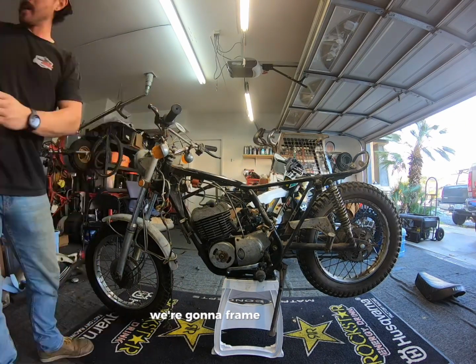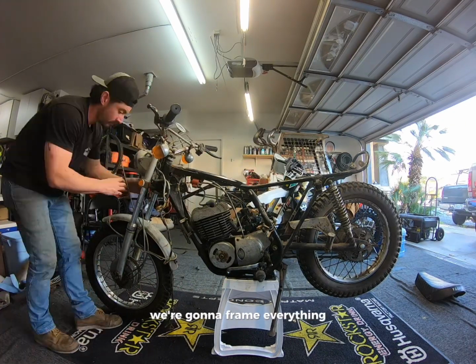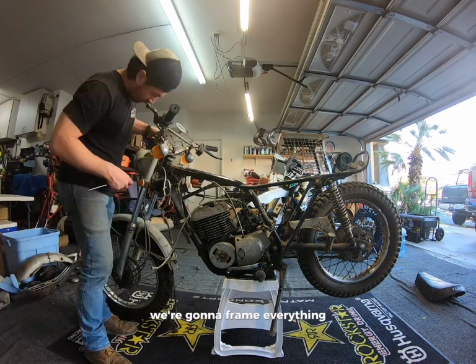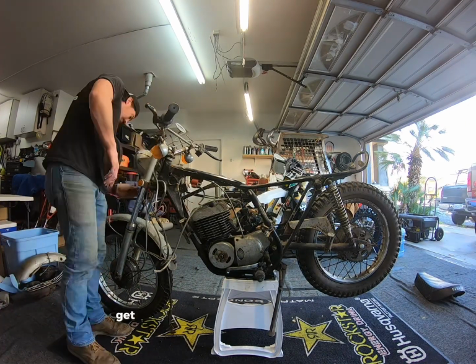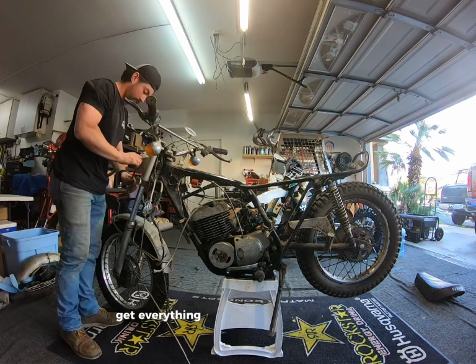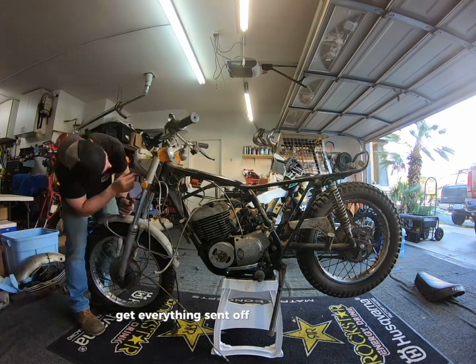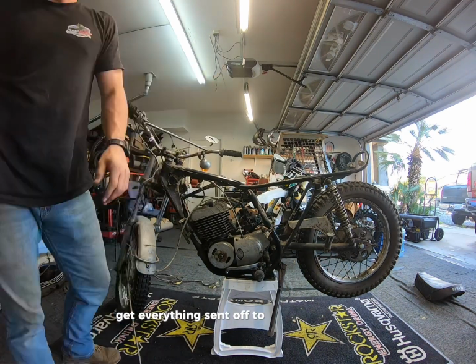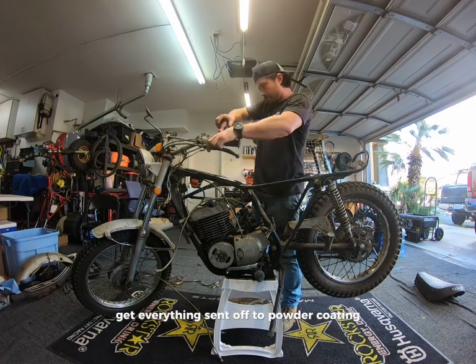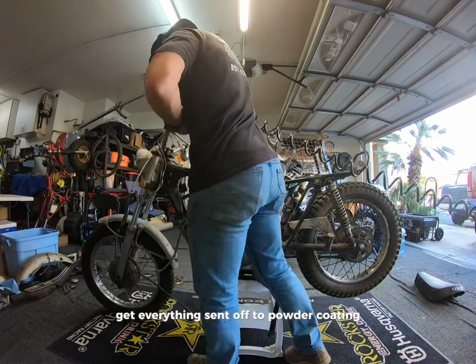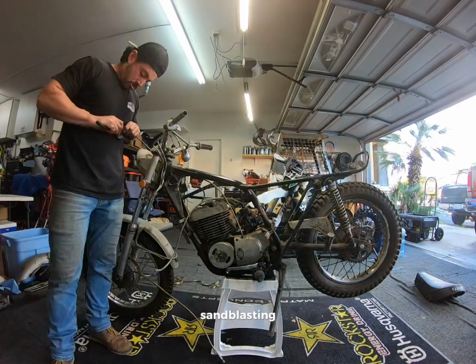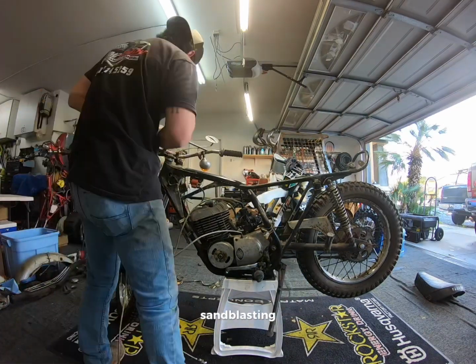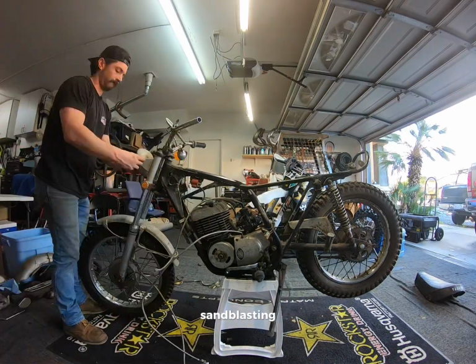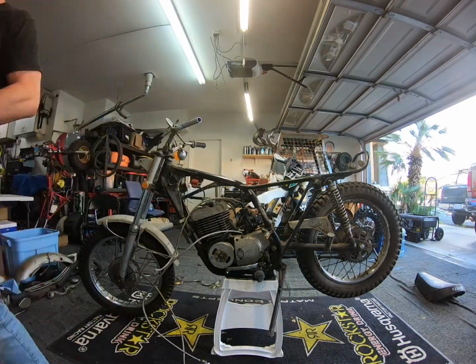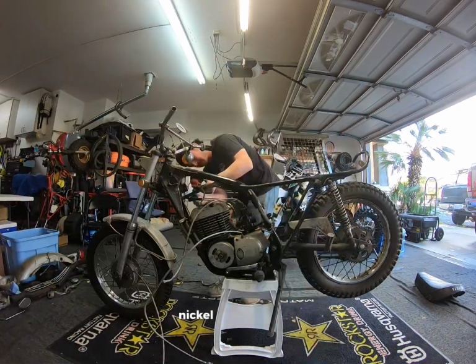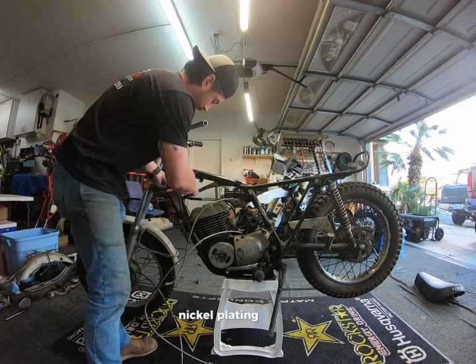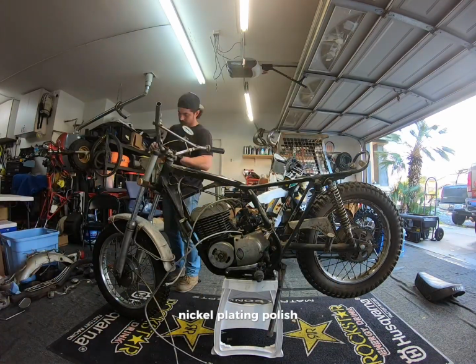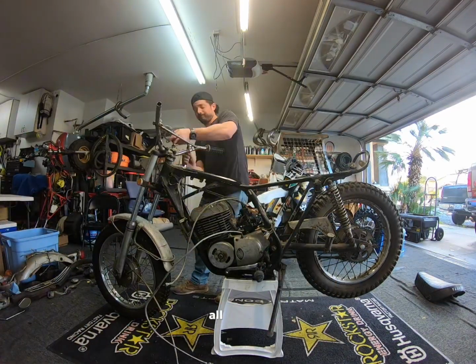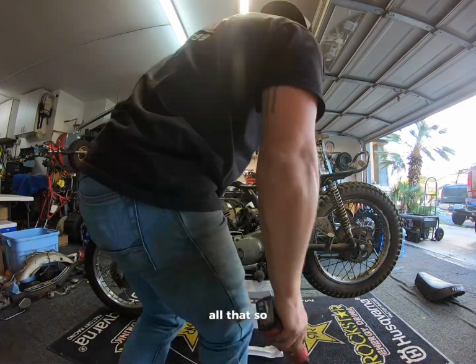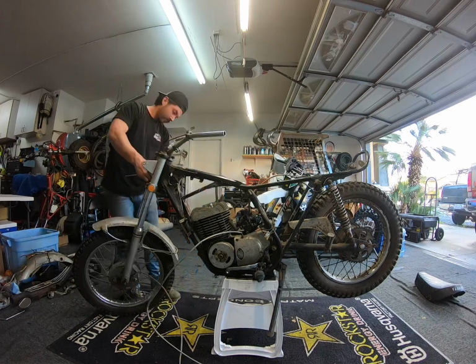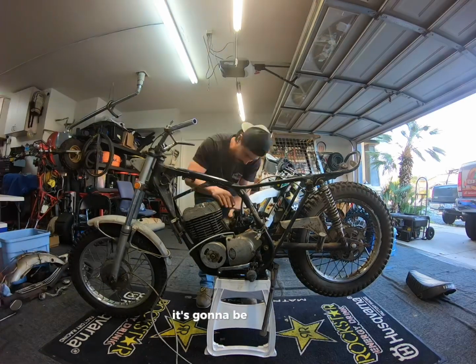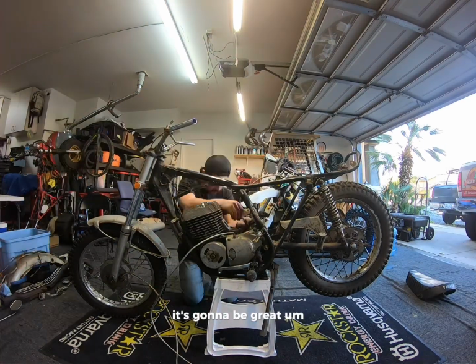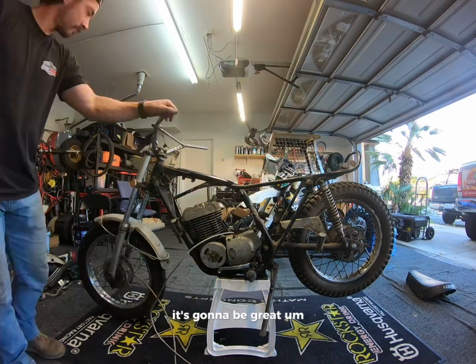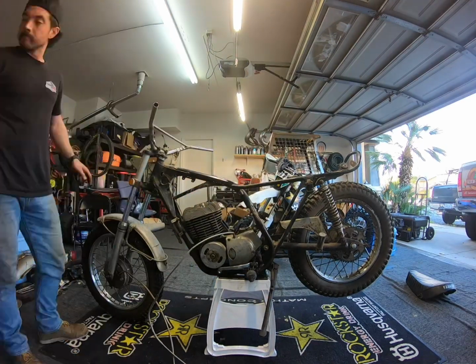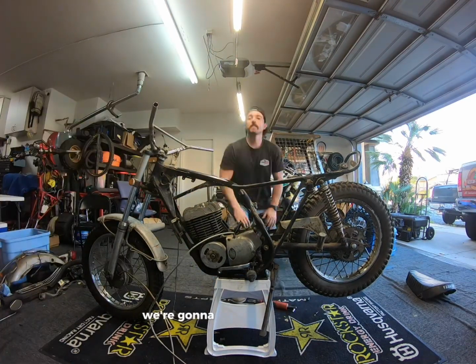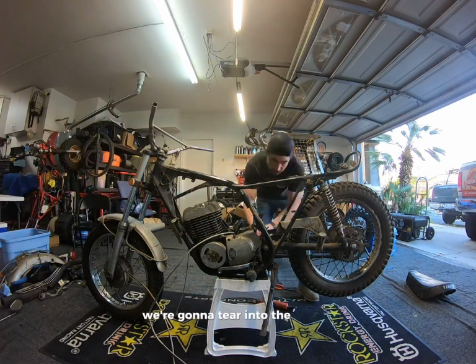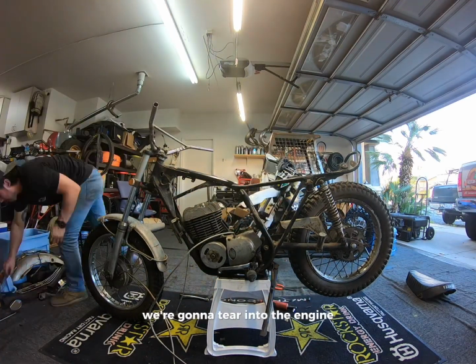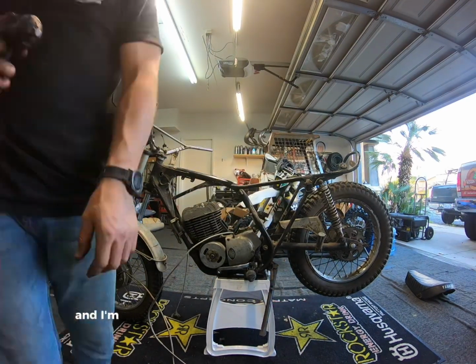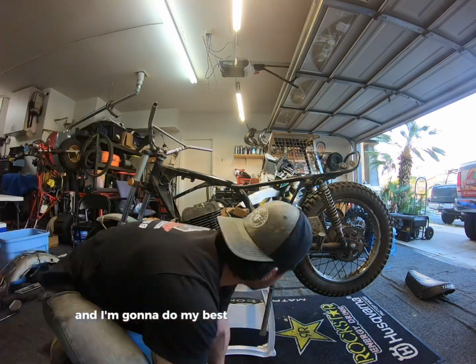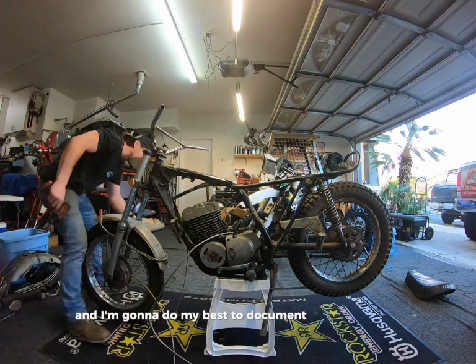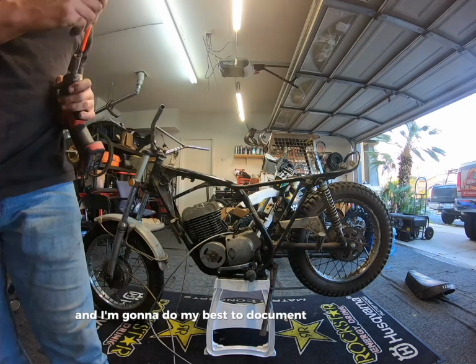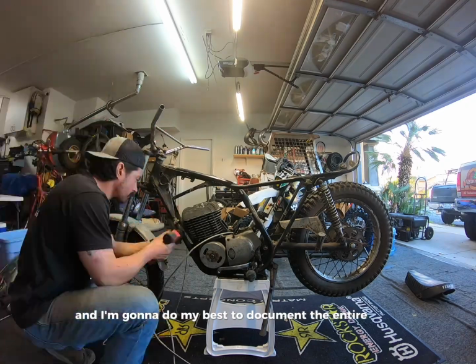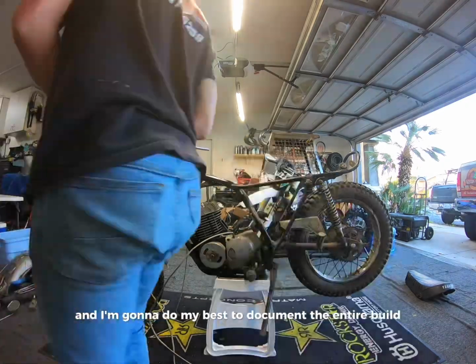We're going to frame everything, get everything sent off to powder coating, sandblasting, nickel plating, polish — all that. So it's going to be great. We're going to tear into the engine, and I'm going to do my best to document the entire build.